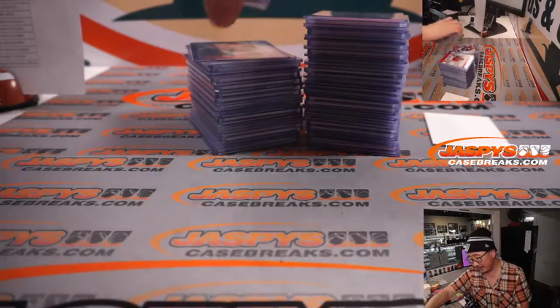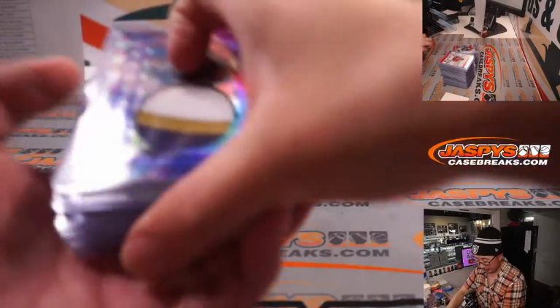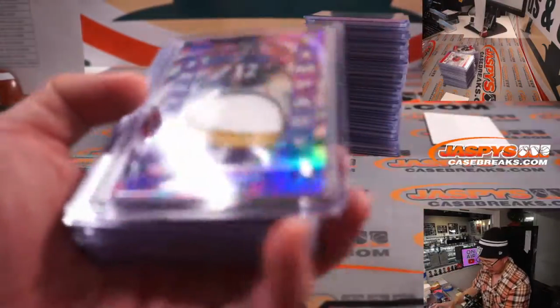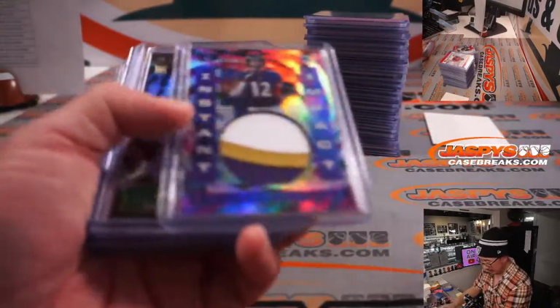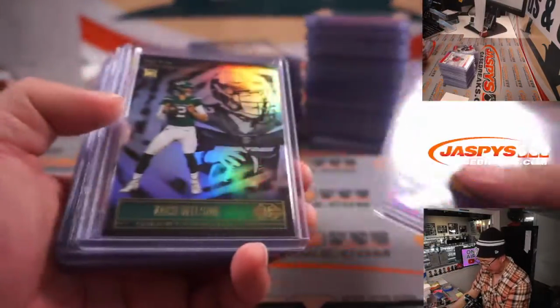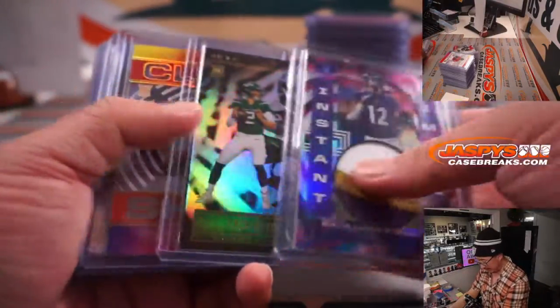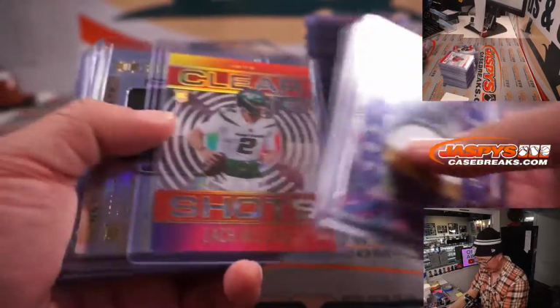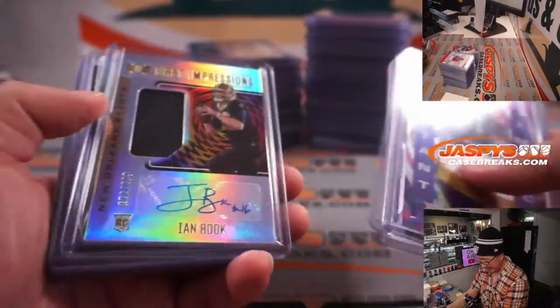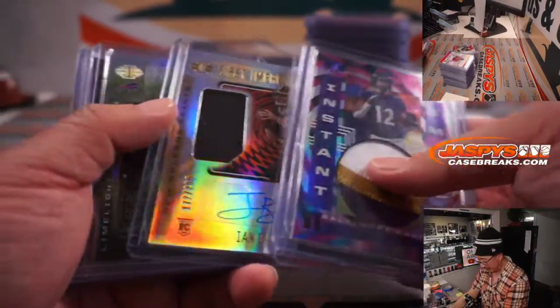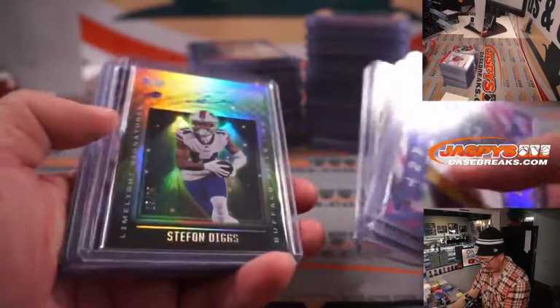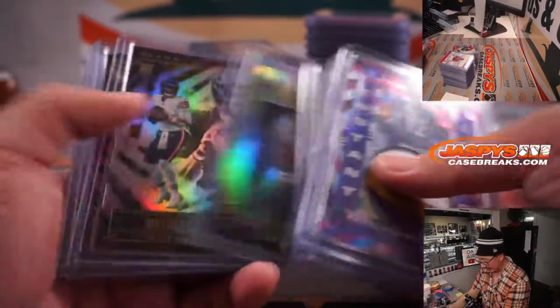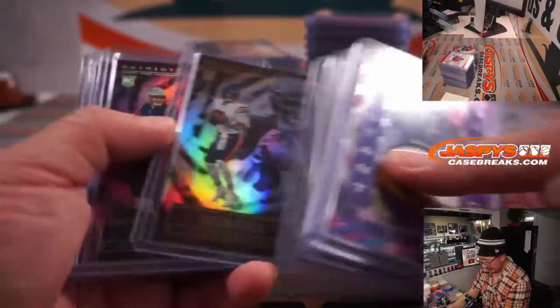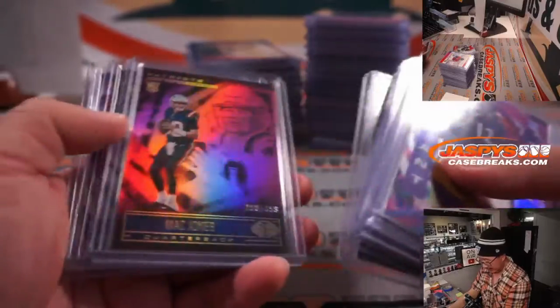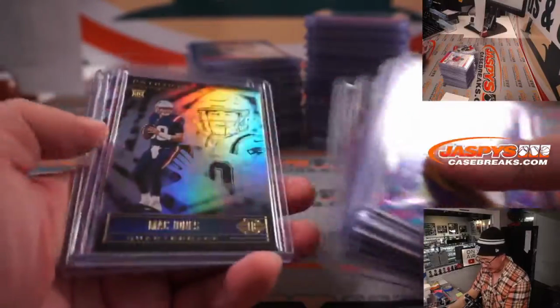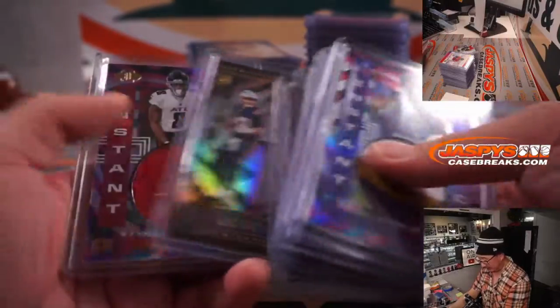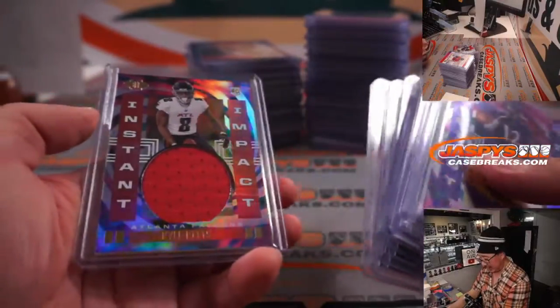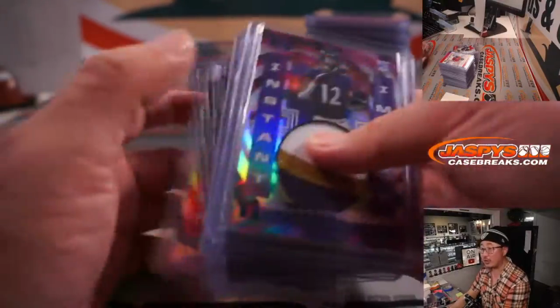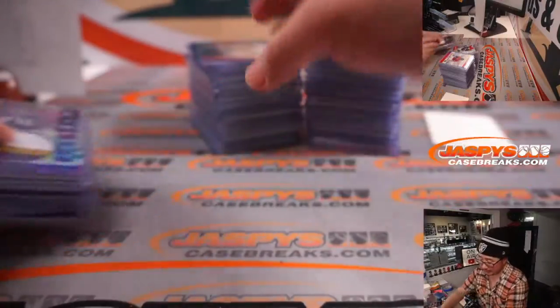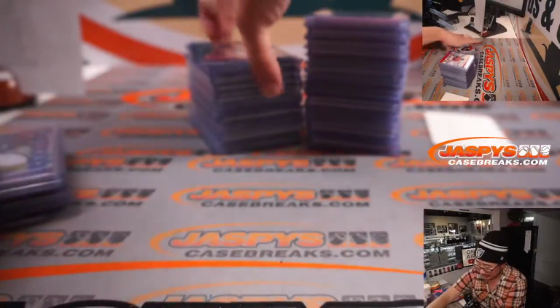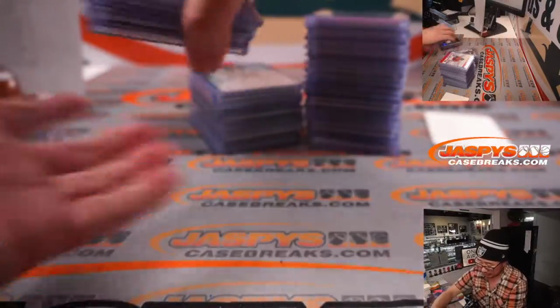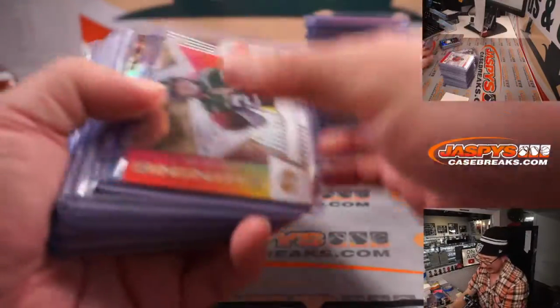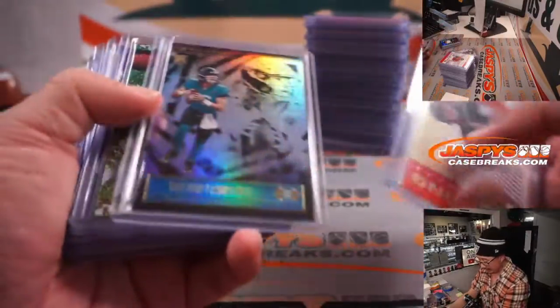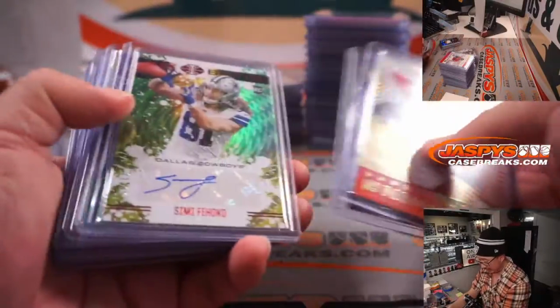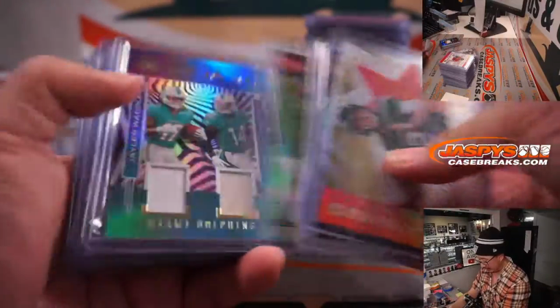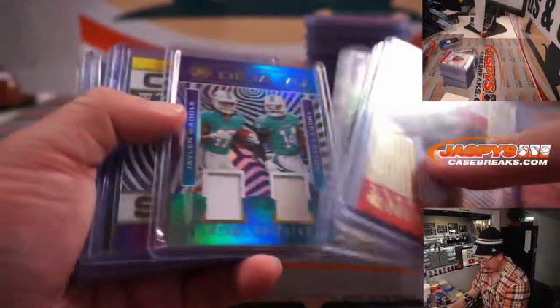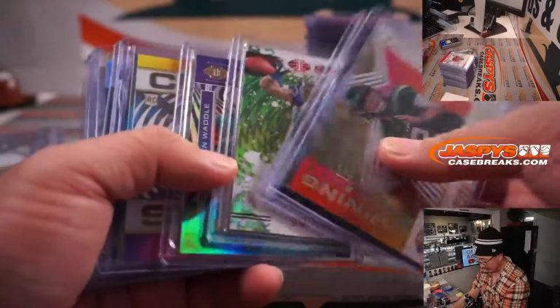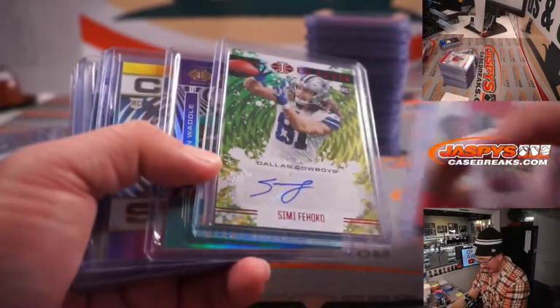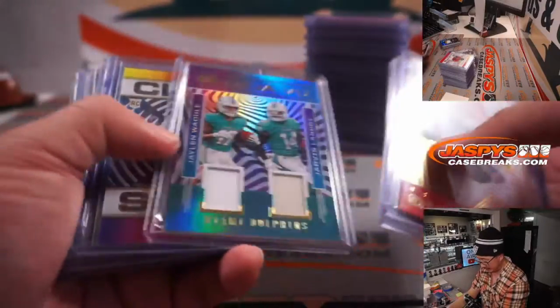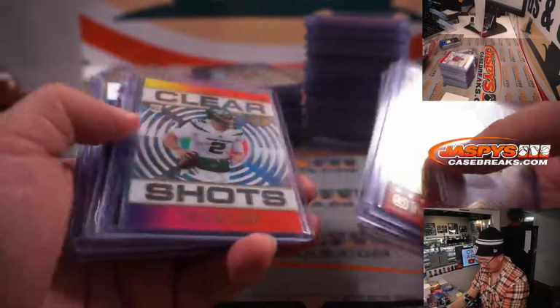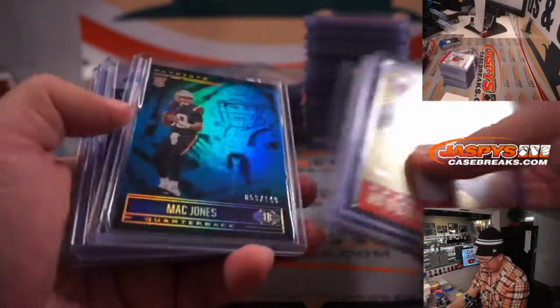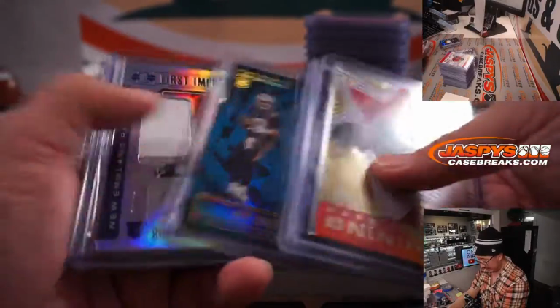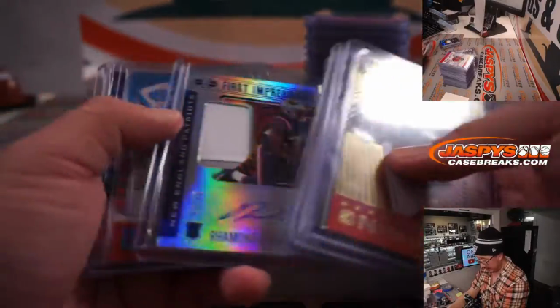And a quick look — this is a pretty solid break, I want to say. We've got a lot of Zach Wilson, Justin Fields, Mac Jones, and Trey Lance cards, and Trevor Lawrences and whatnot. So we've got a lot of those.